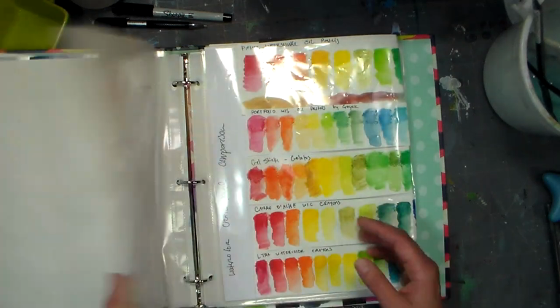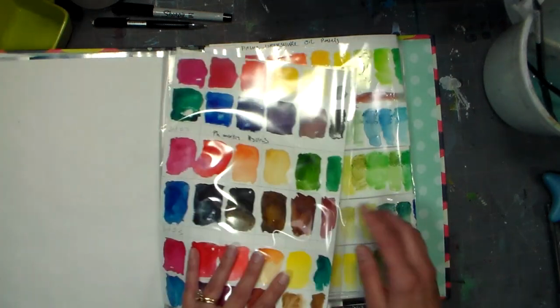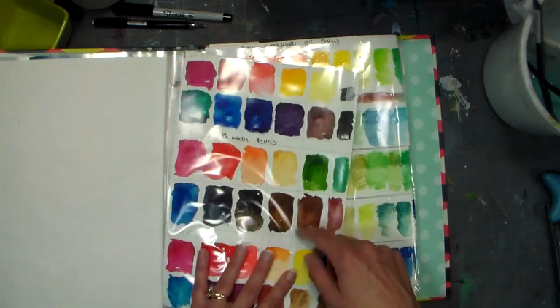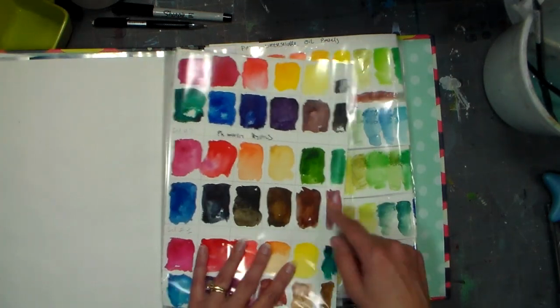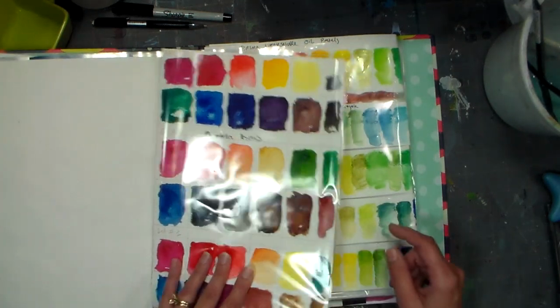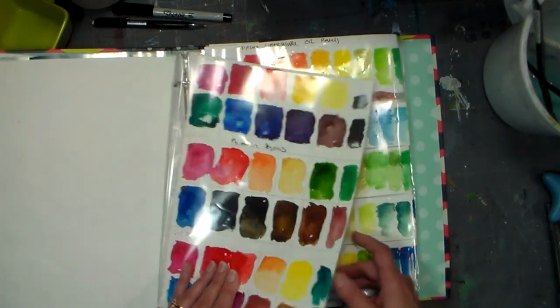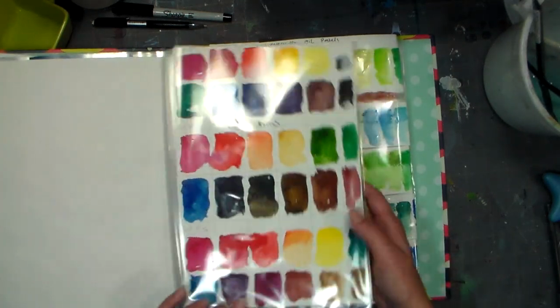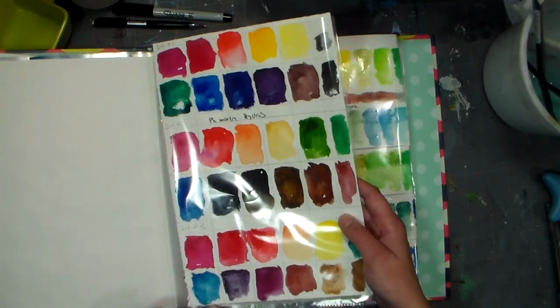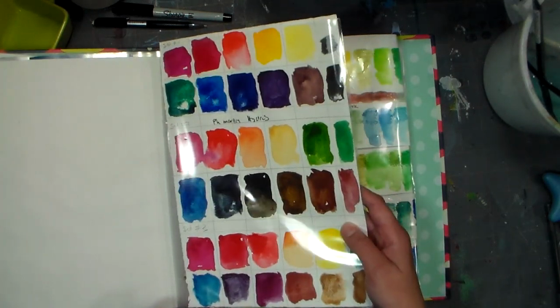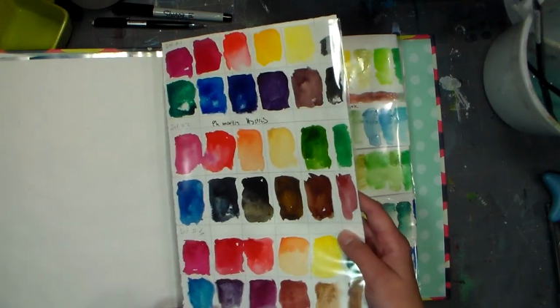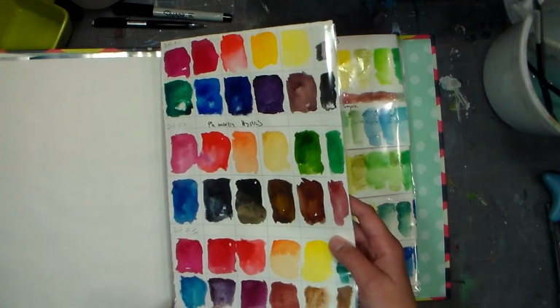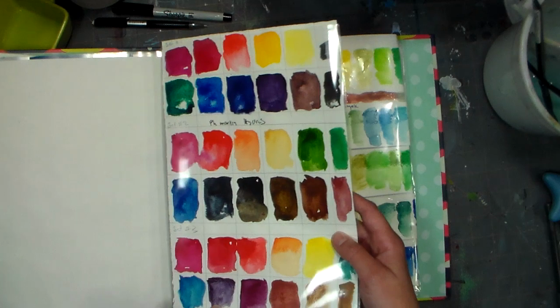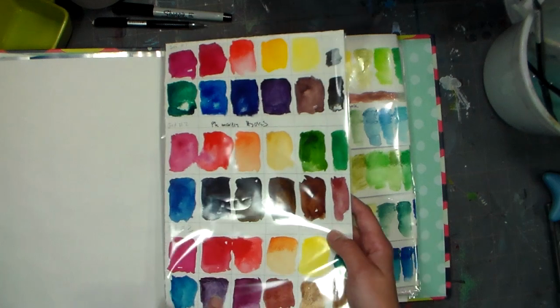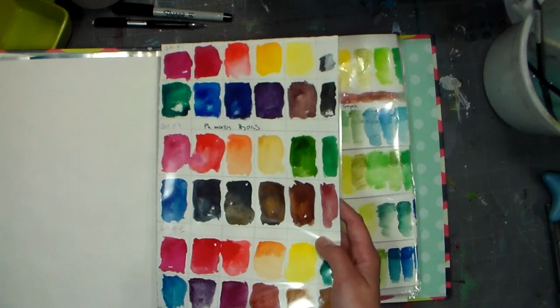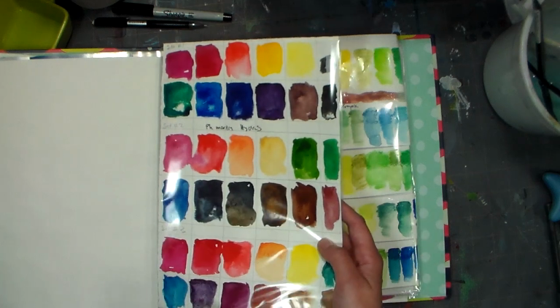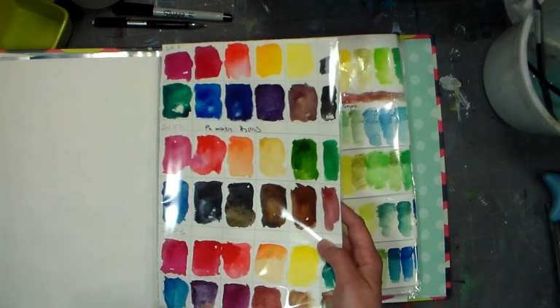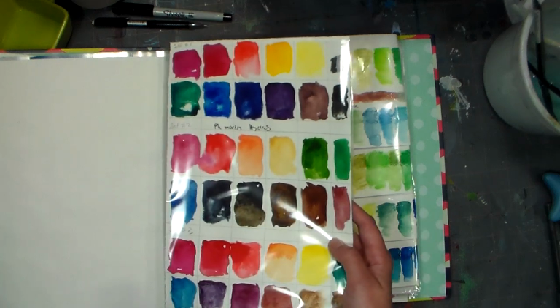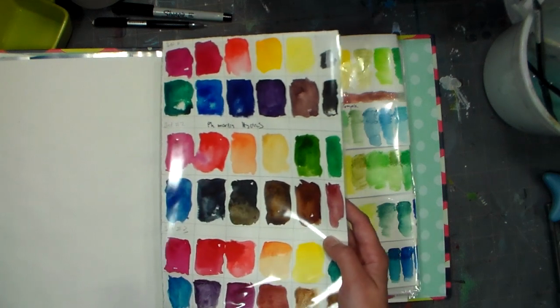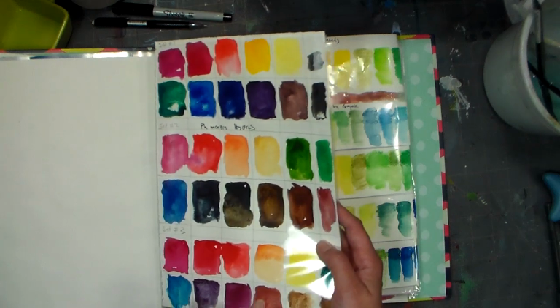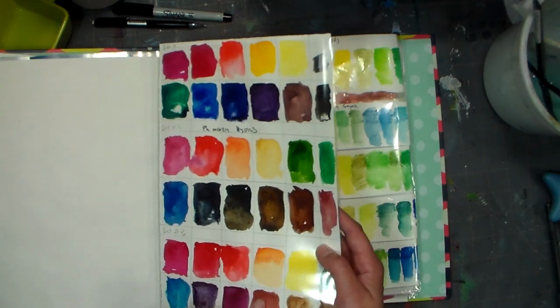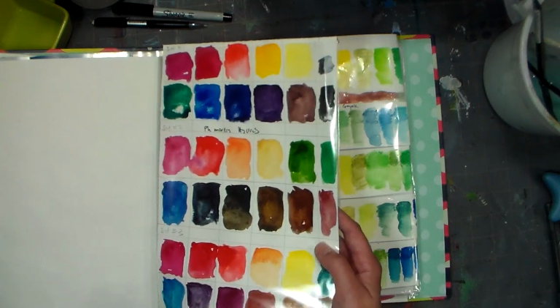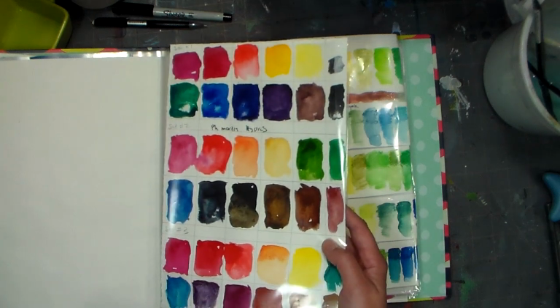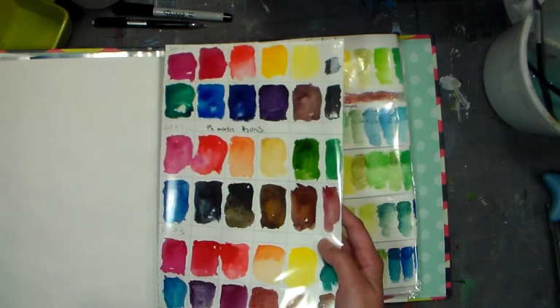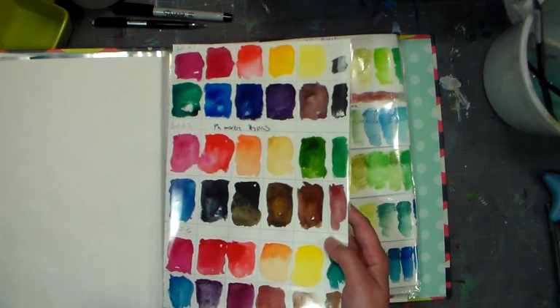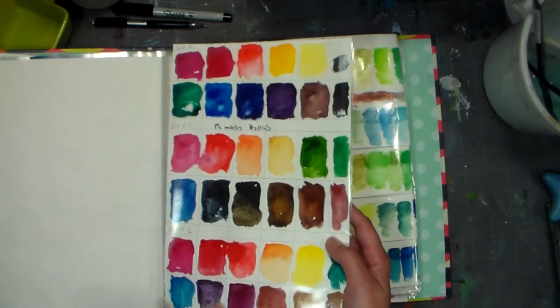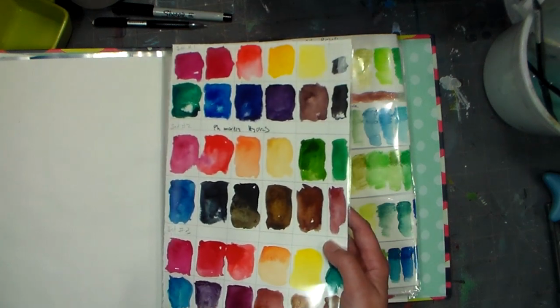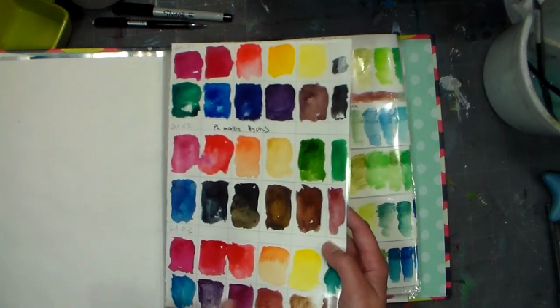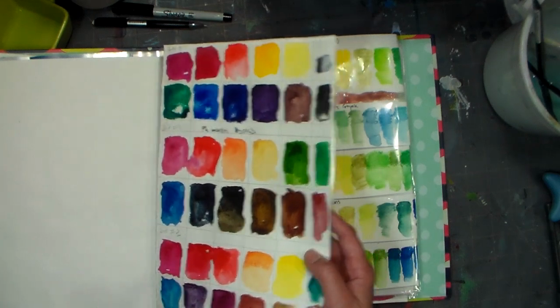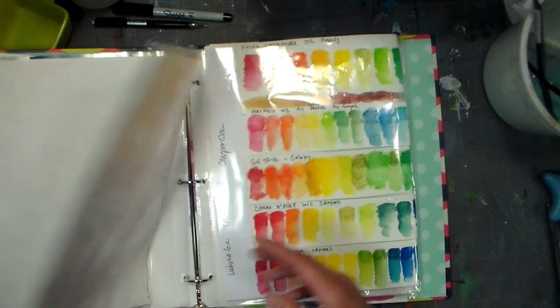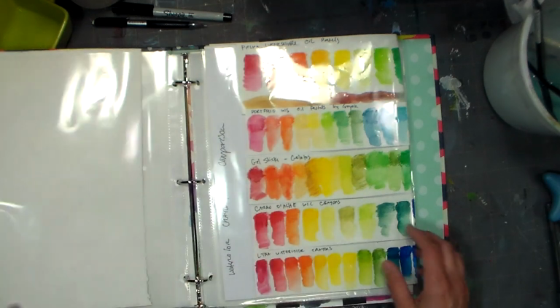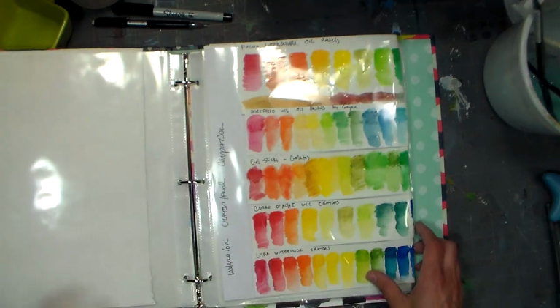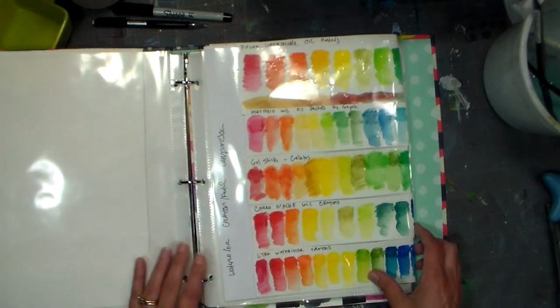So those are the PH Martins — they're really, really vibrant and they are pigmented, and they have some colors that granulate differently than other colors I'm used to, so I really want to play with those.